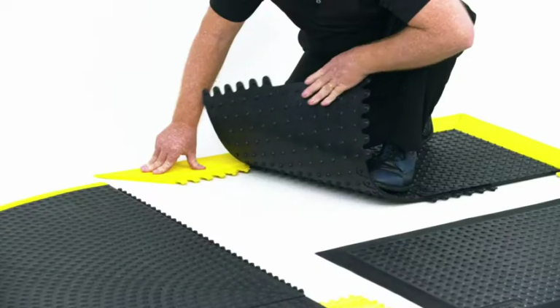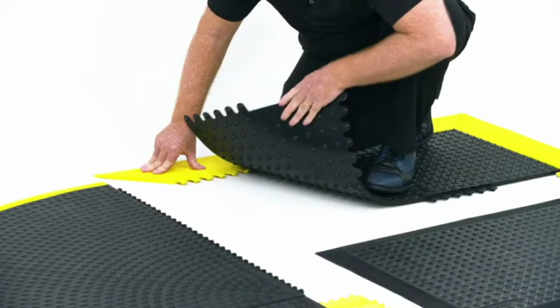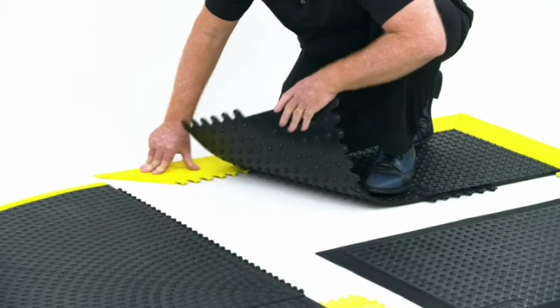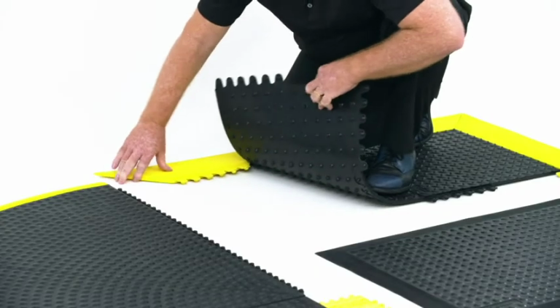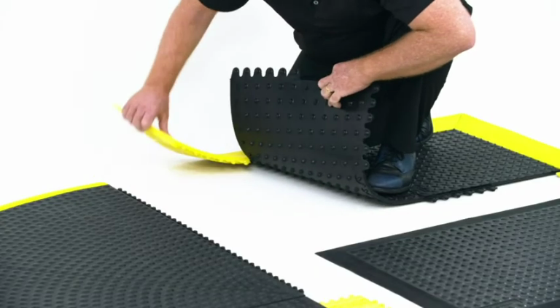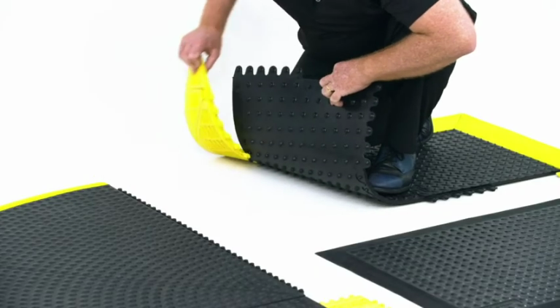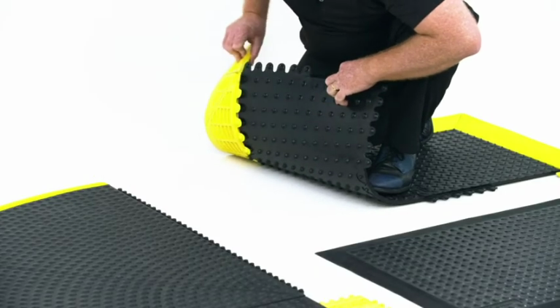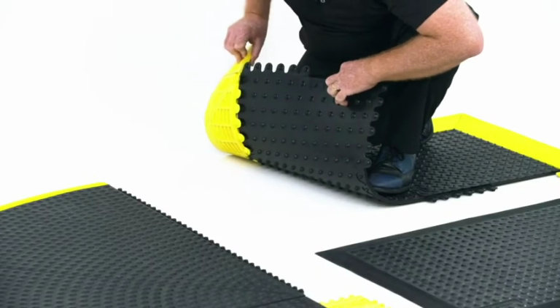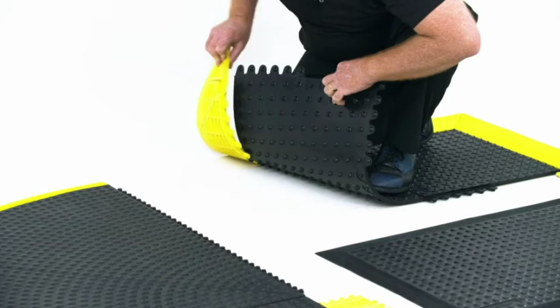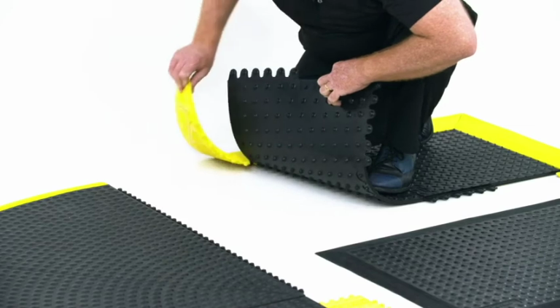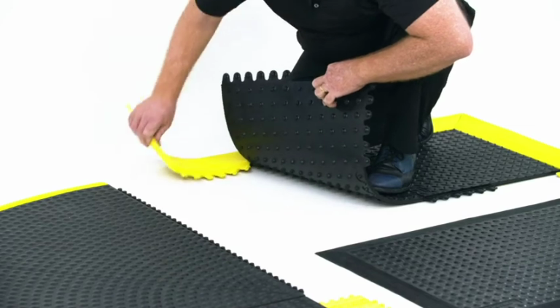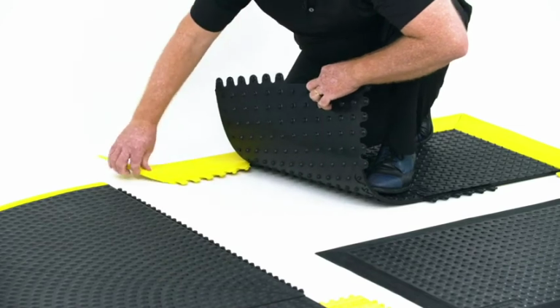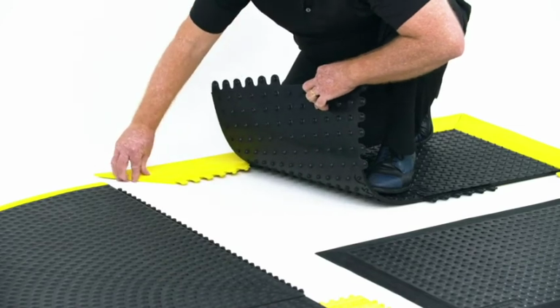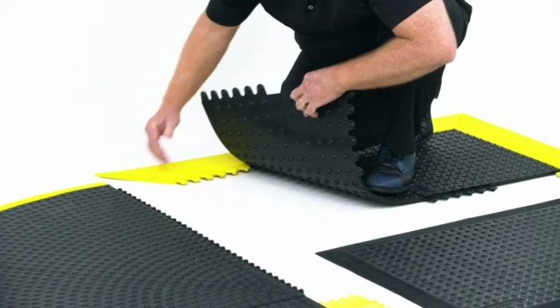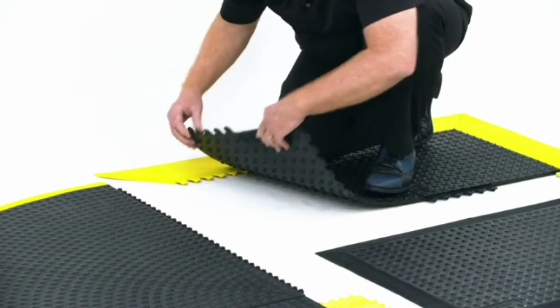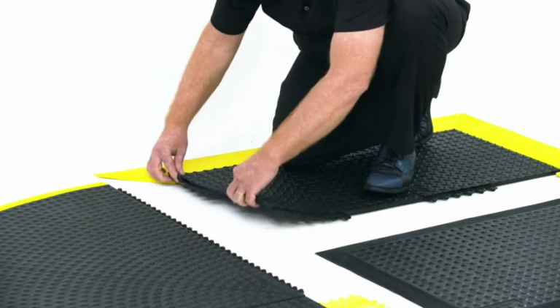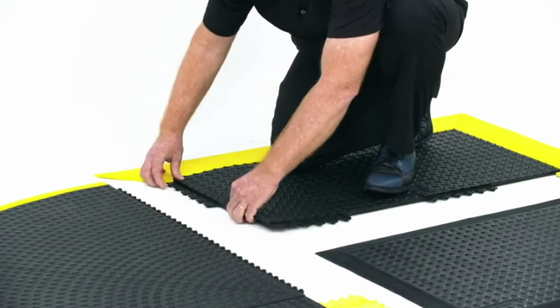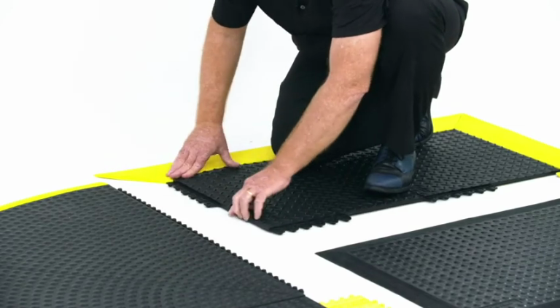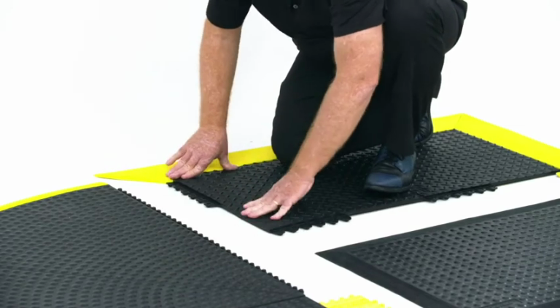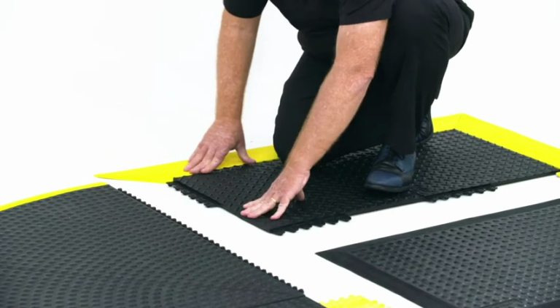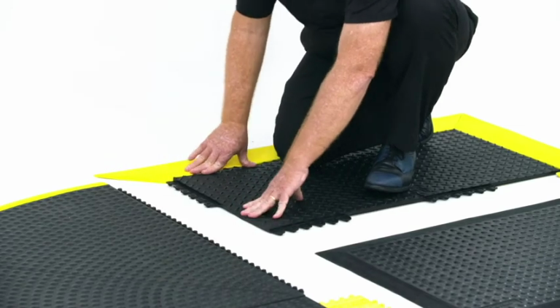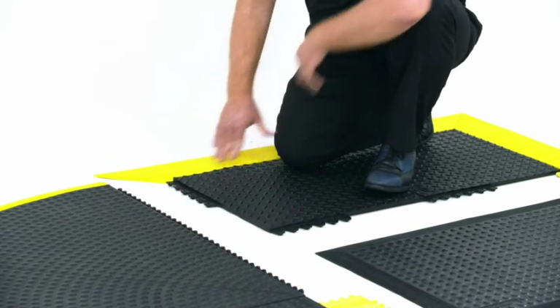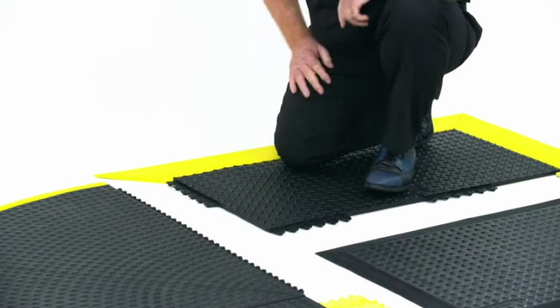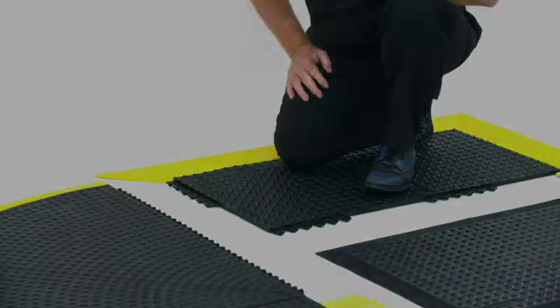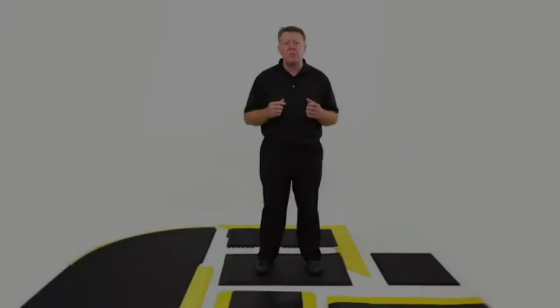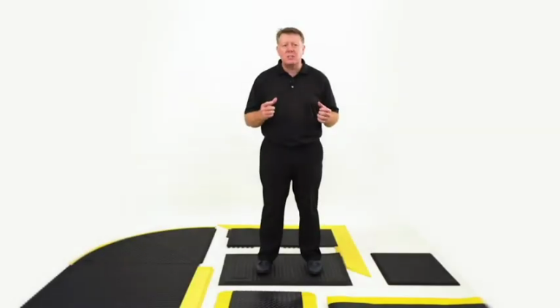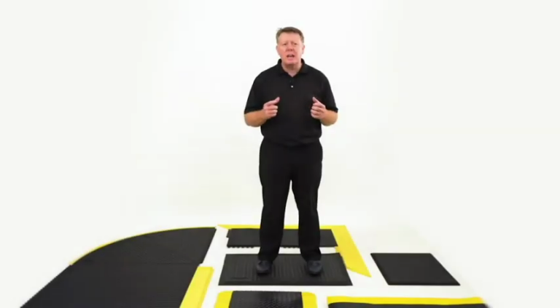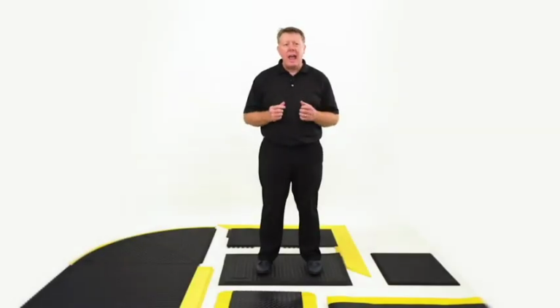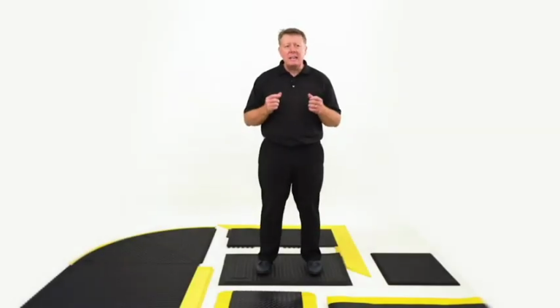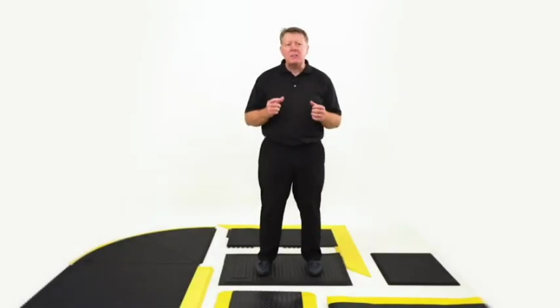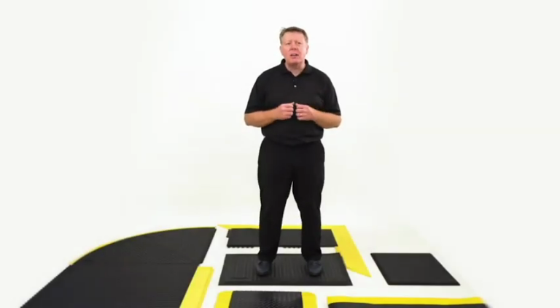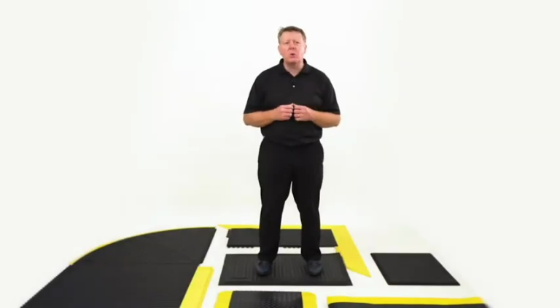Unique 15 centimeter extended ramps prevent tripping and allow easy cart access, with smart beveling solutions for inside and outside corners.